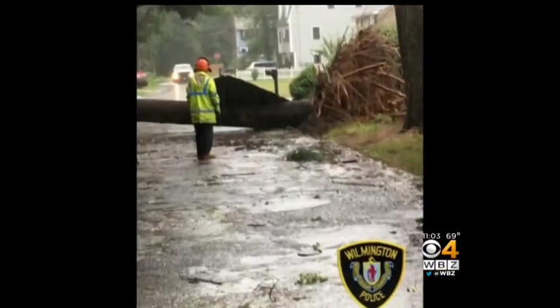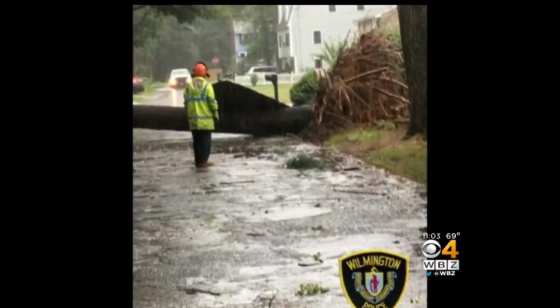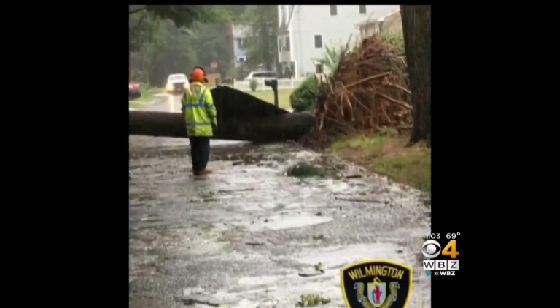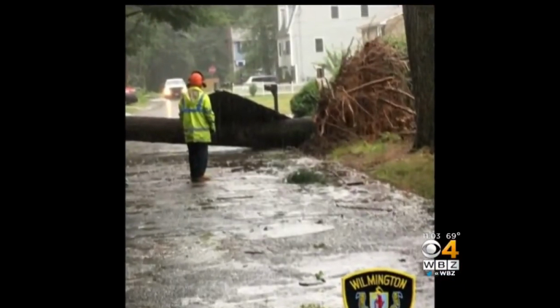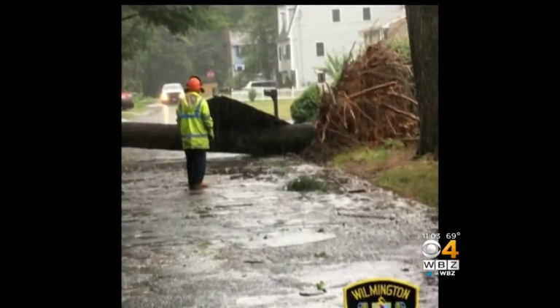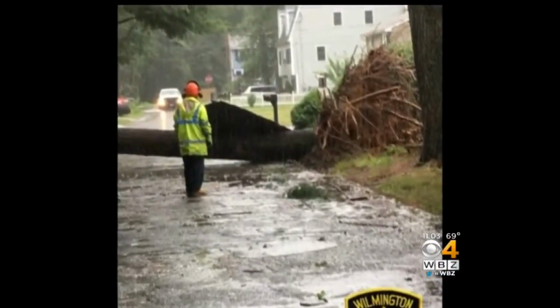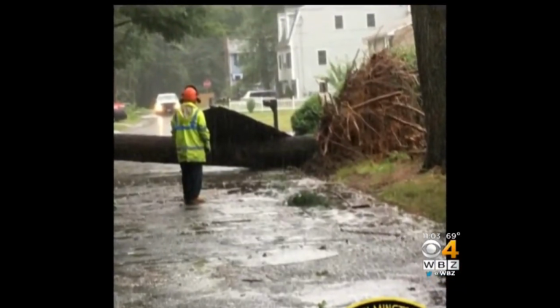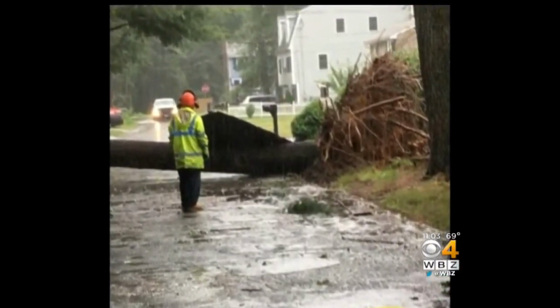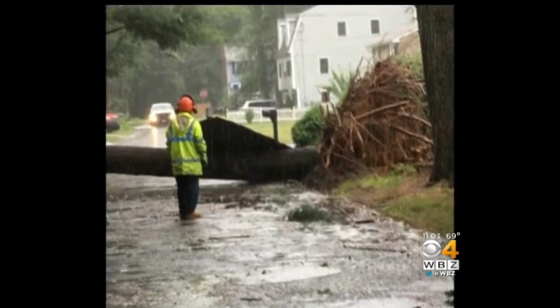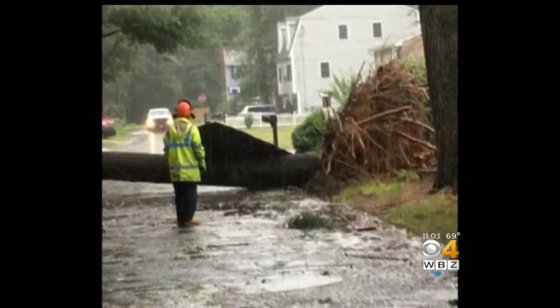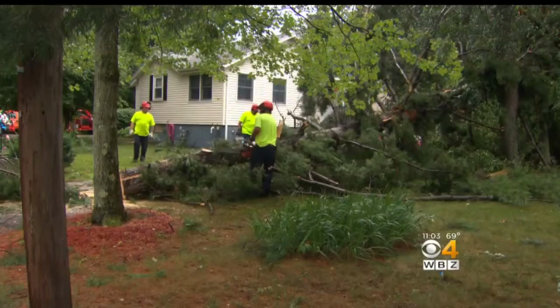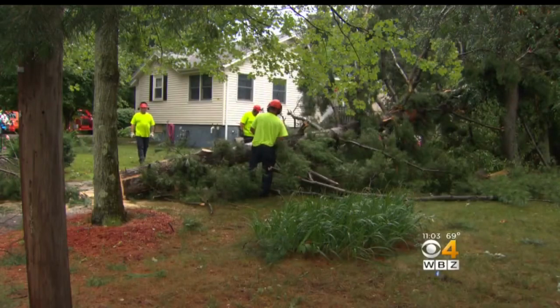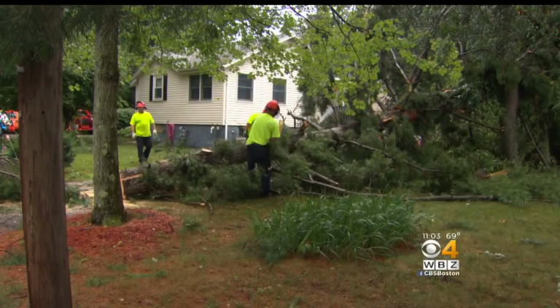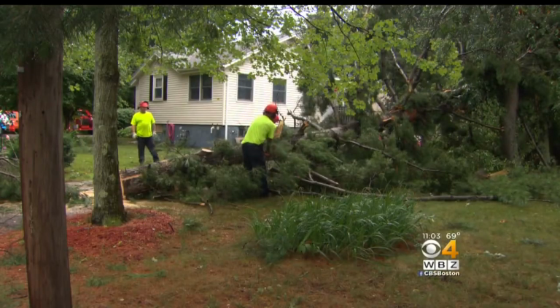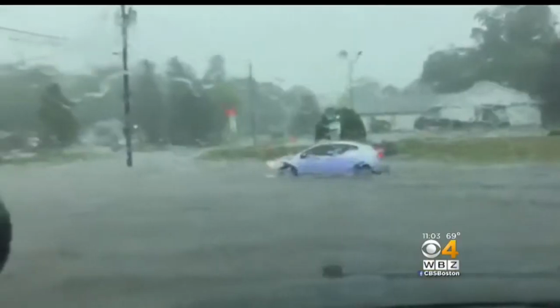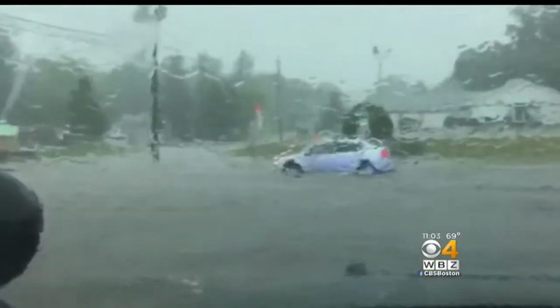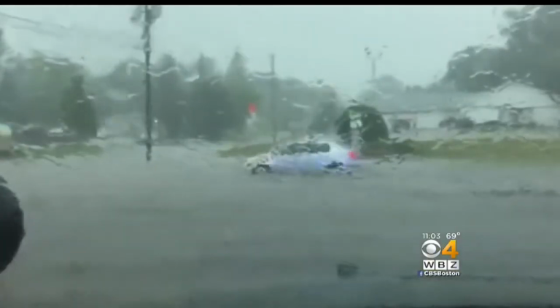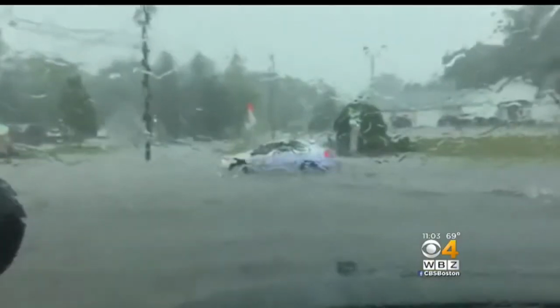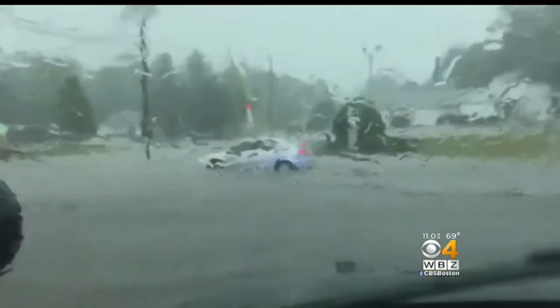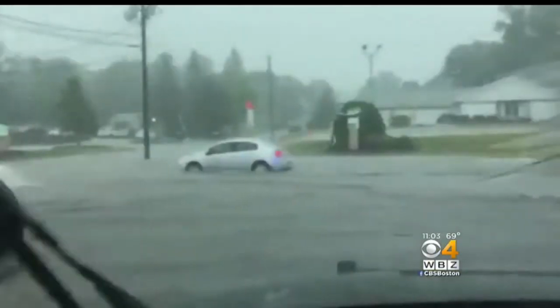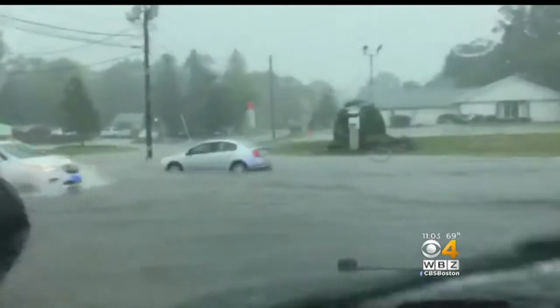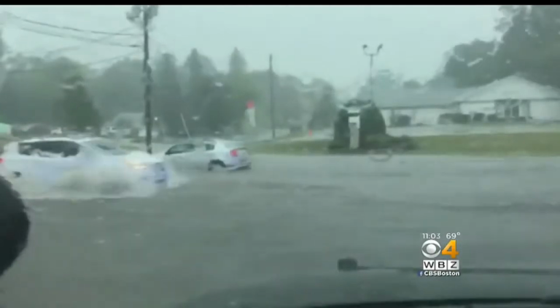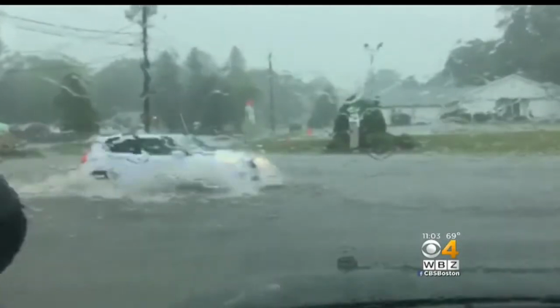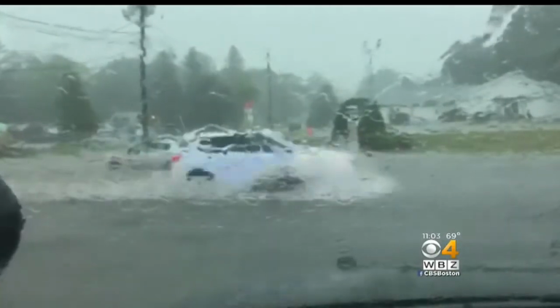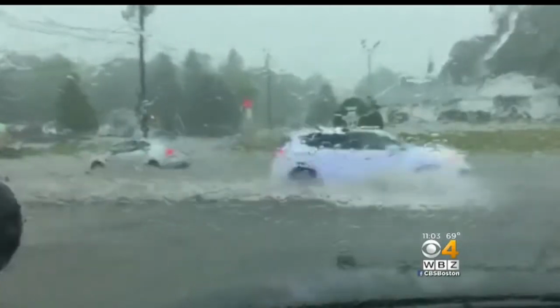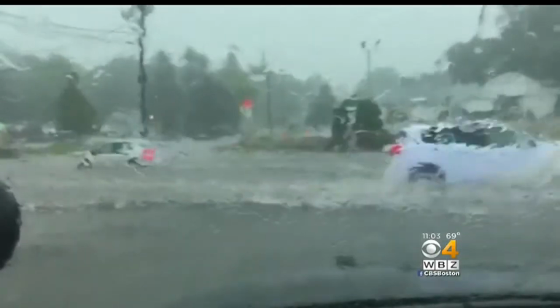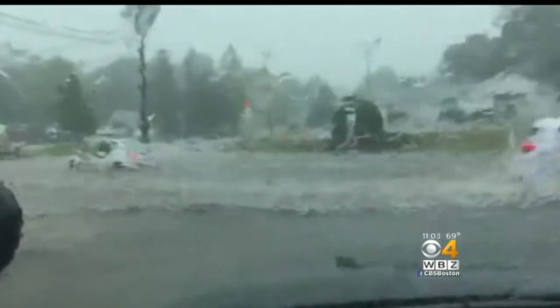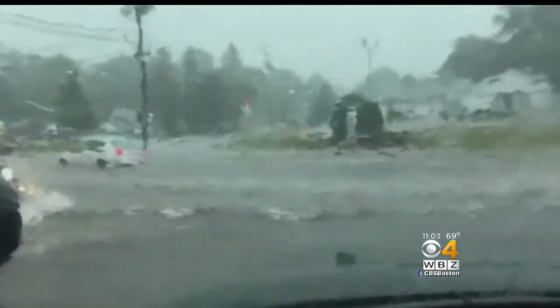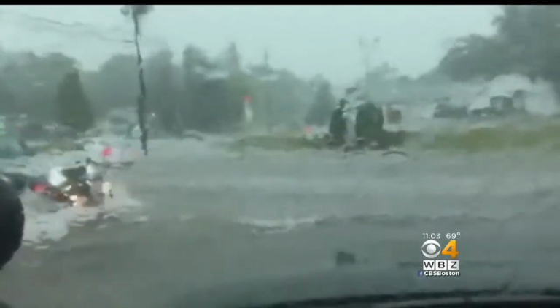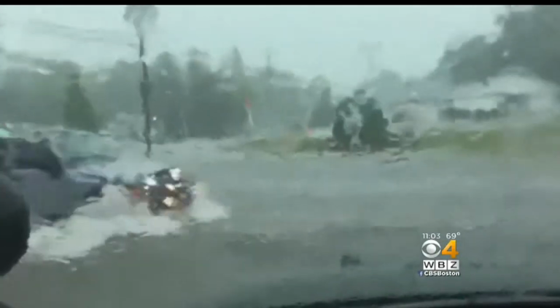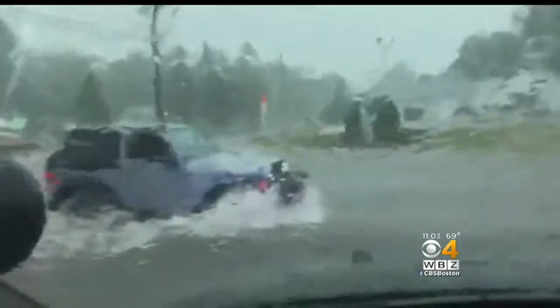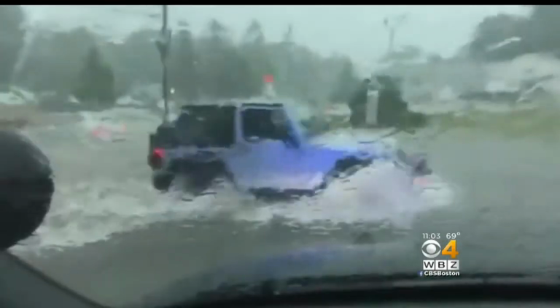Strong winds and soggy ground combined to drop trees in several spots, including Wilmington. But it was the torrential slow-moving downpours that plagued most towns. In Oxford, motorists sloshed through the waves on Sutton Street.